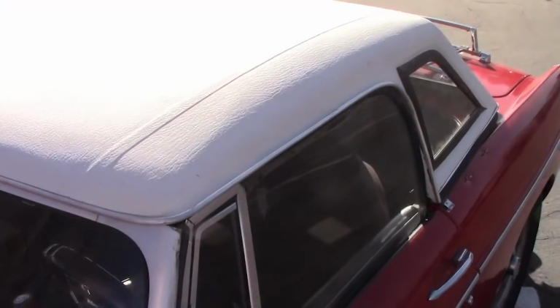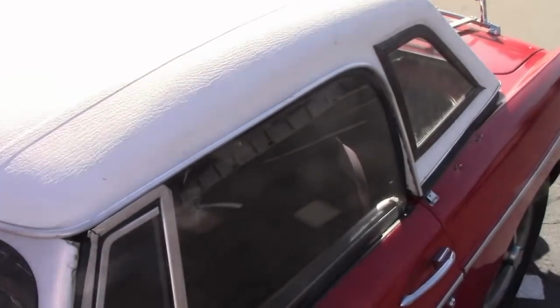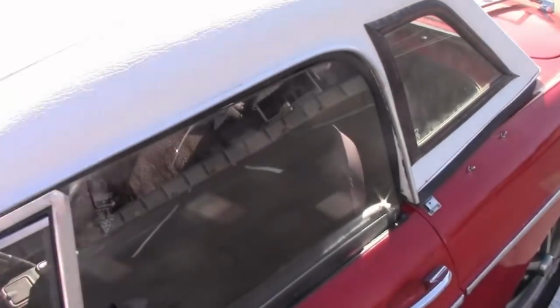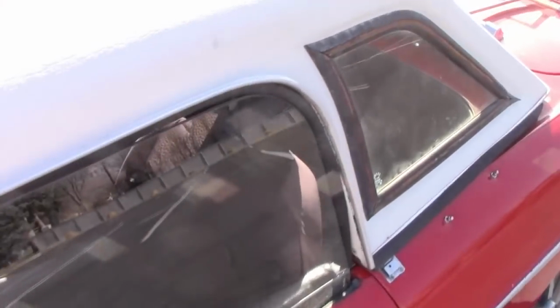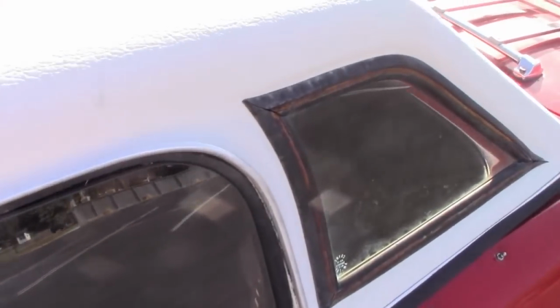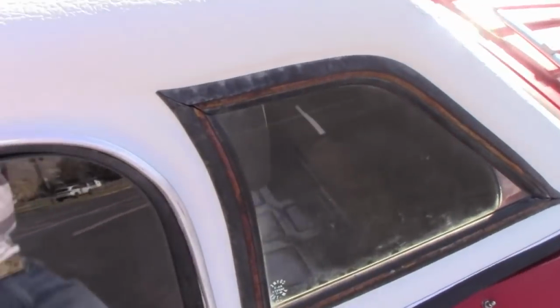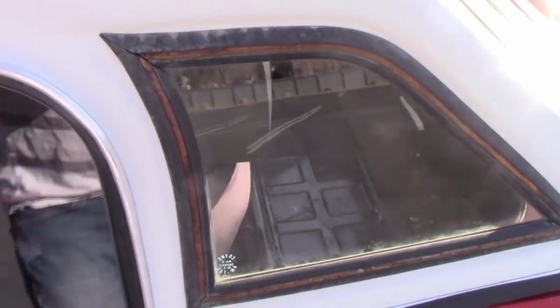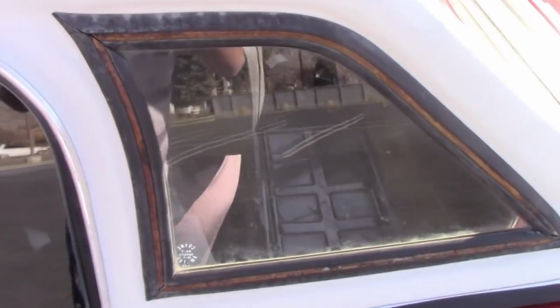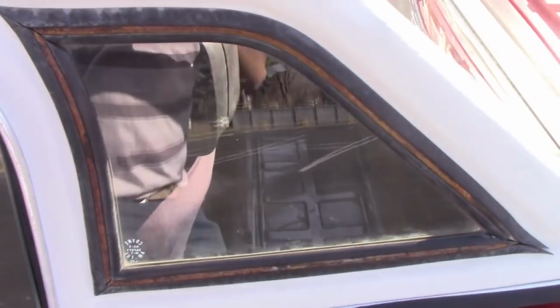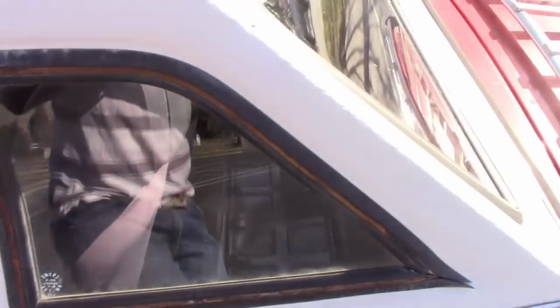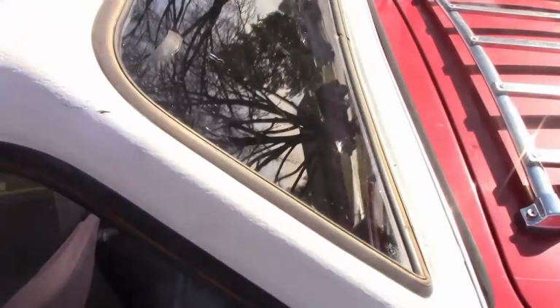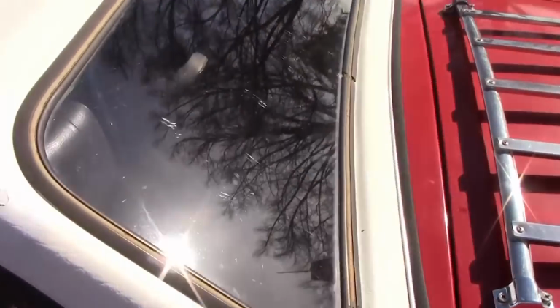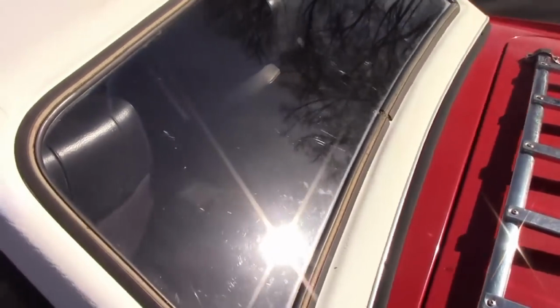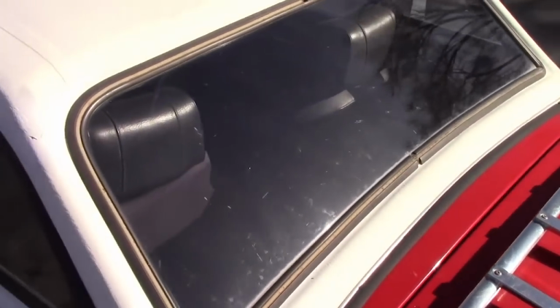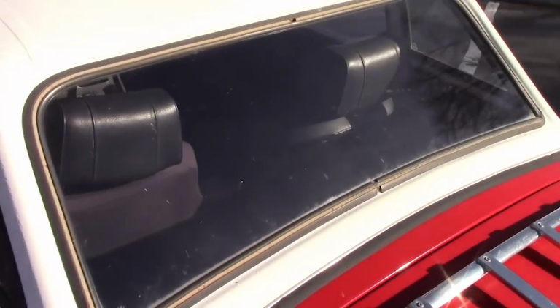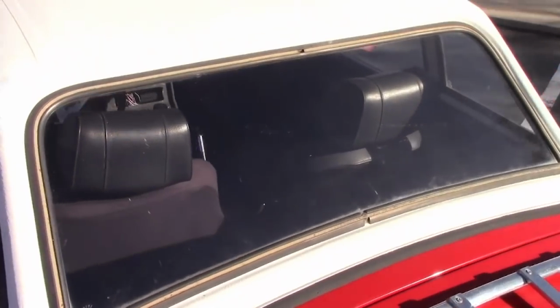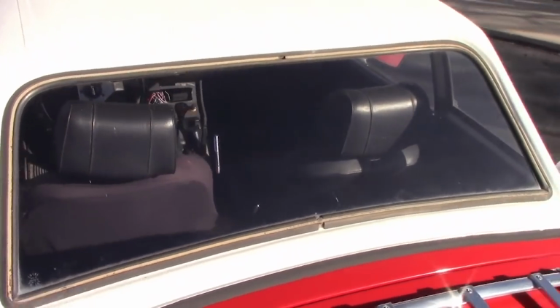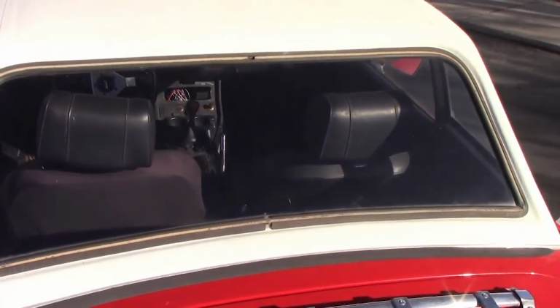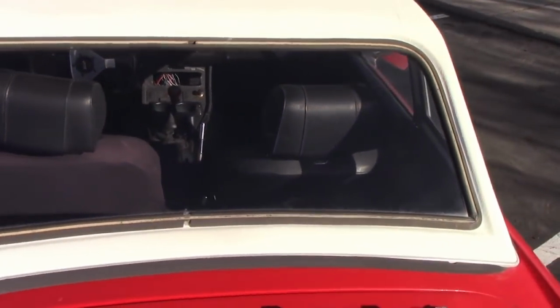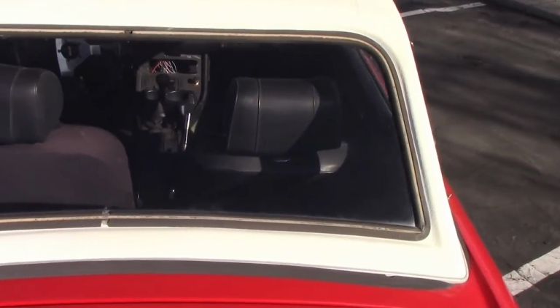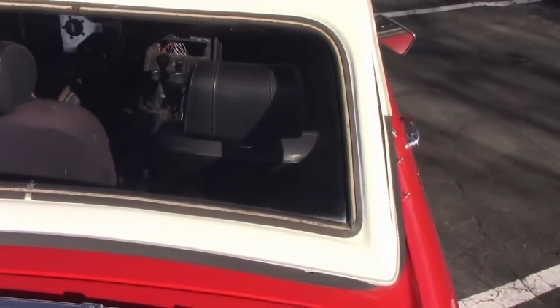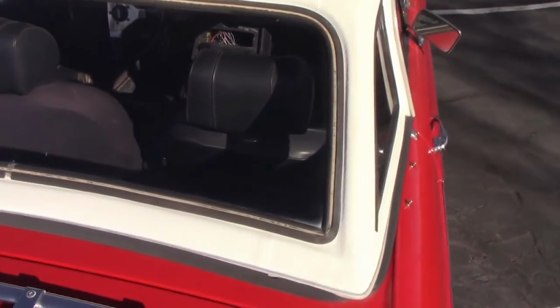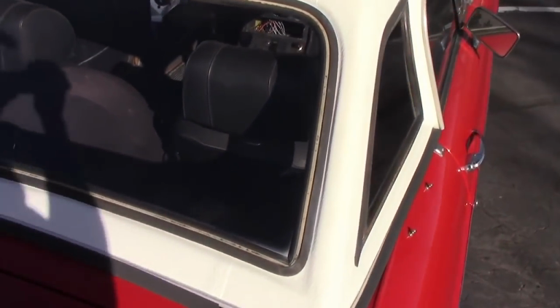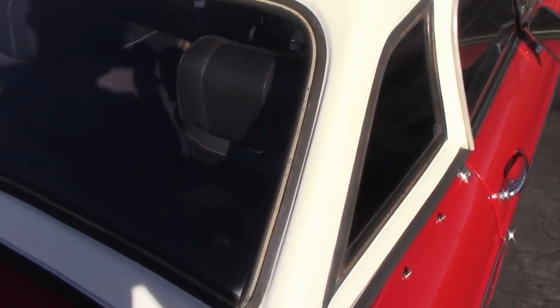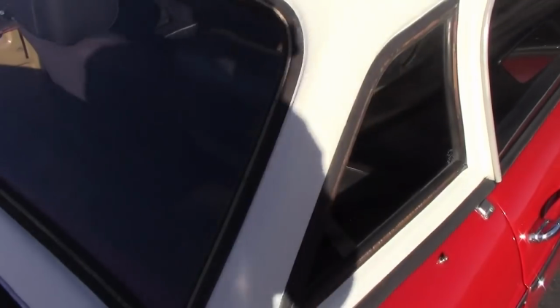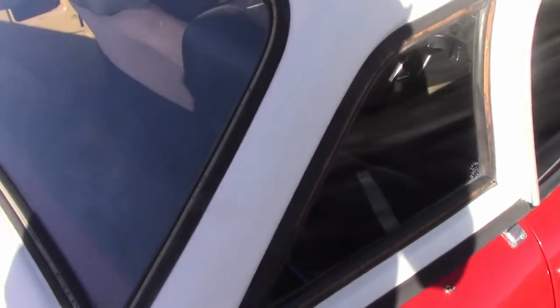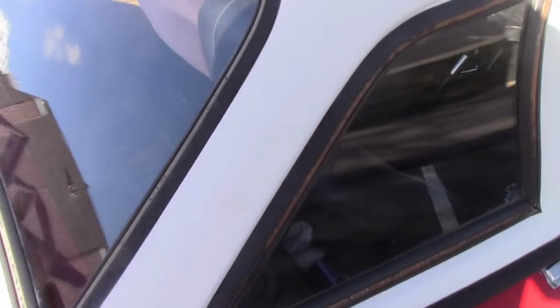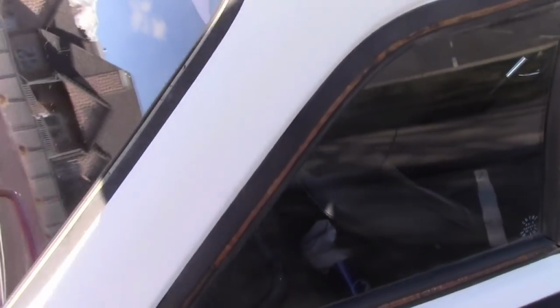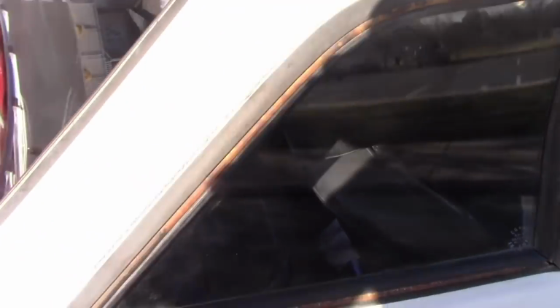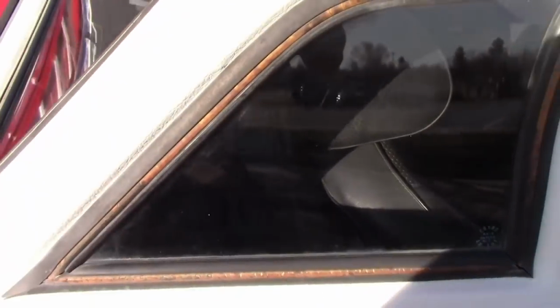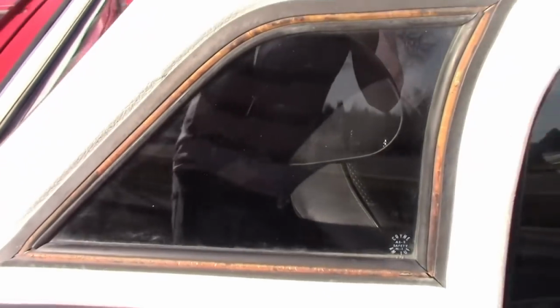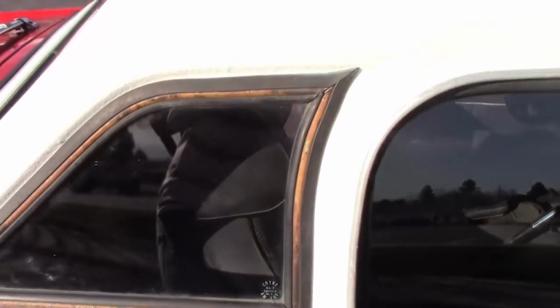Although I did get a new soft top for it, I also got the hard top because I figured it would work better in inclement weather than the soft top would. I also think that the white contrasts very nicely with the red paint.